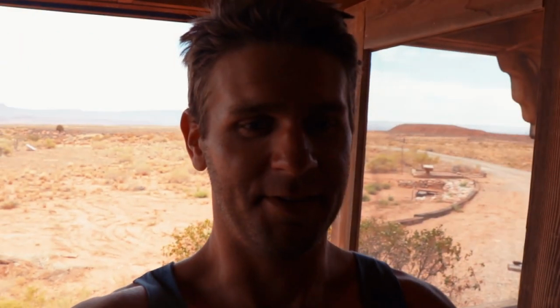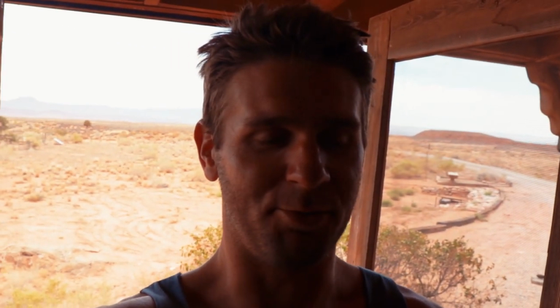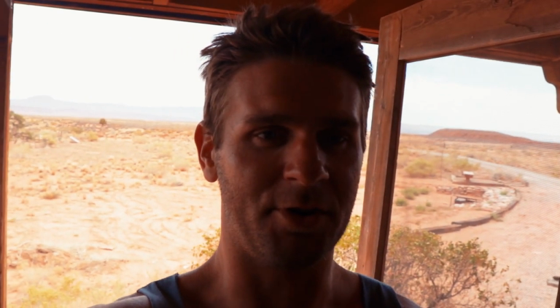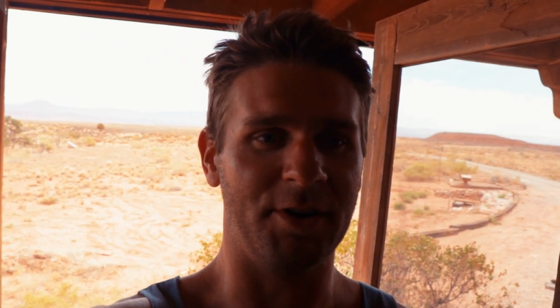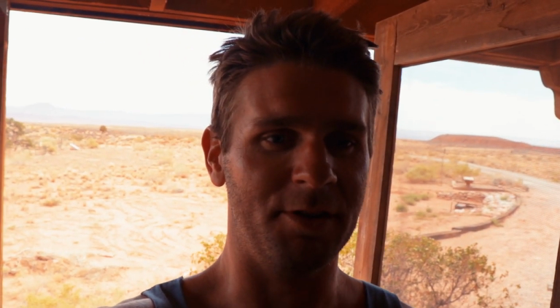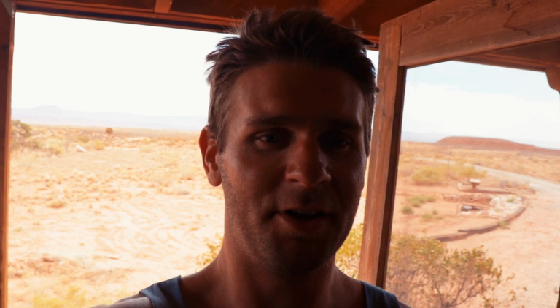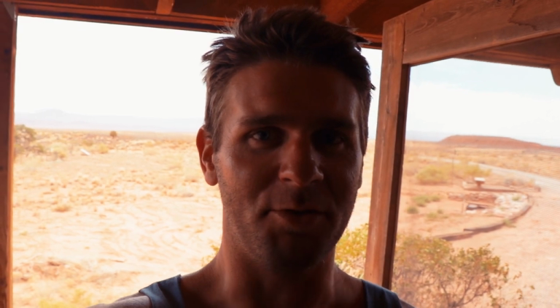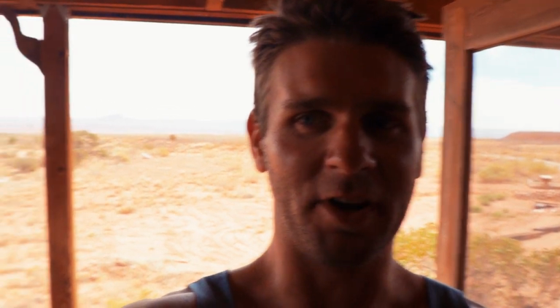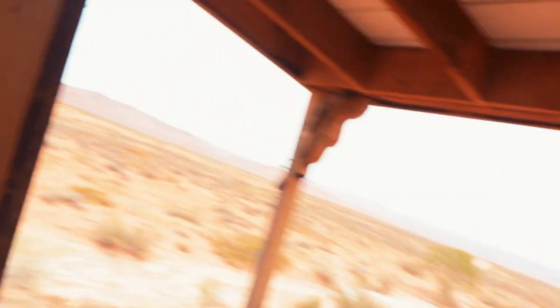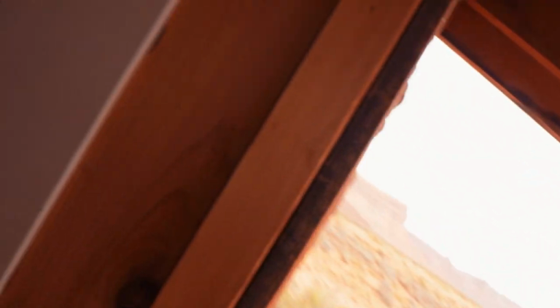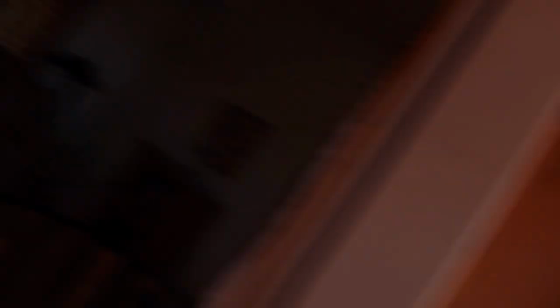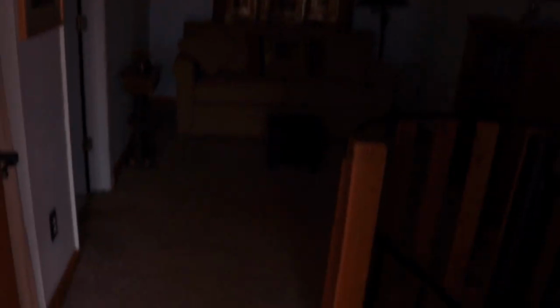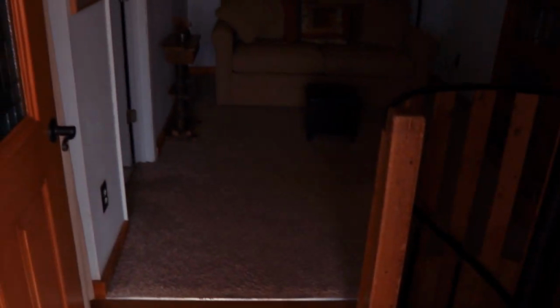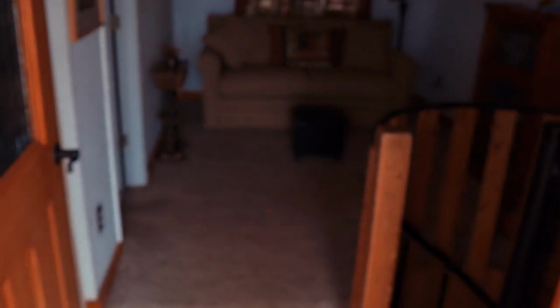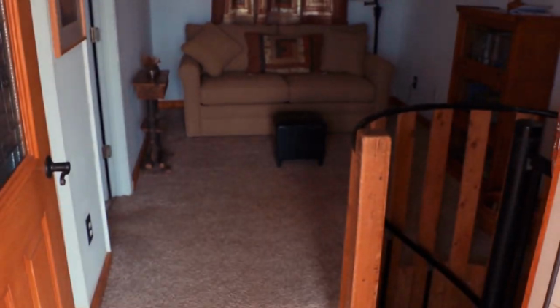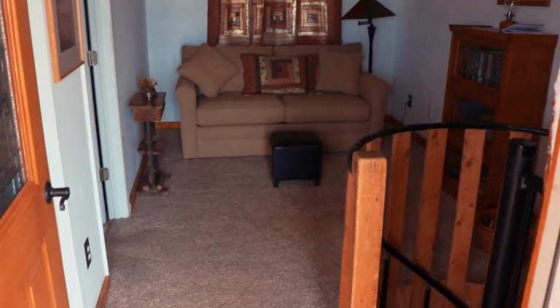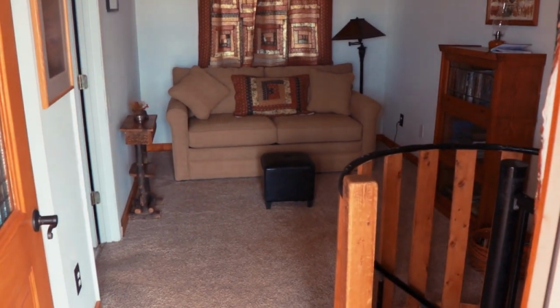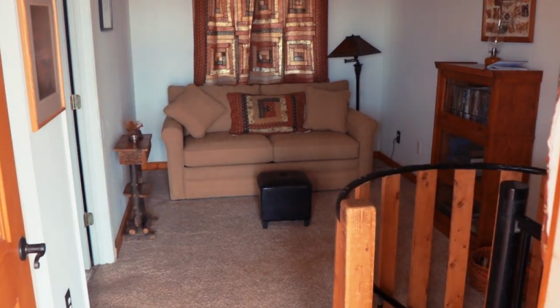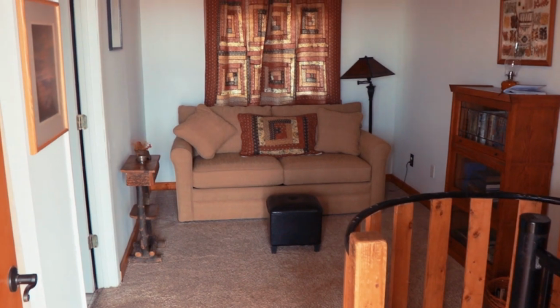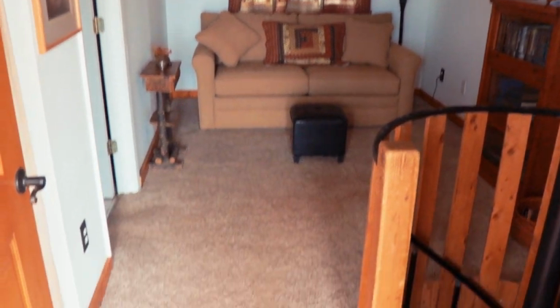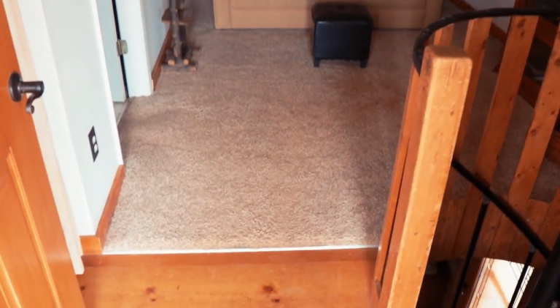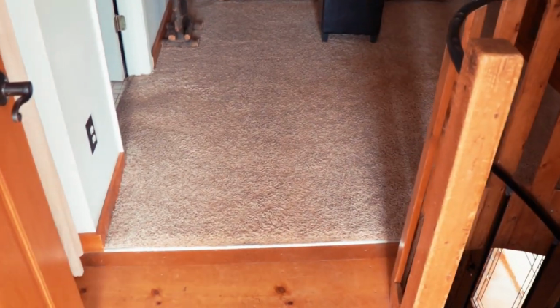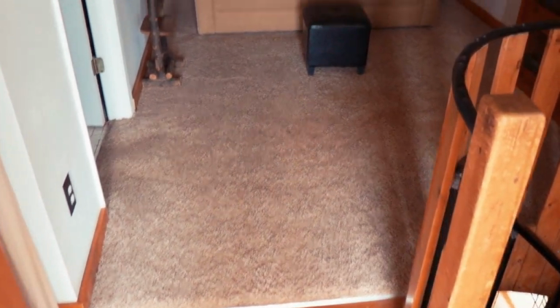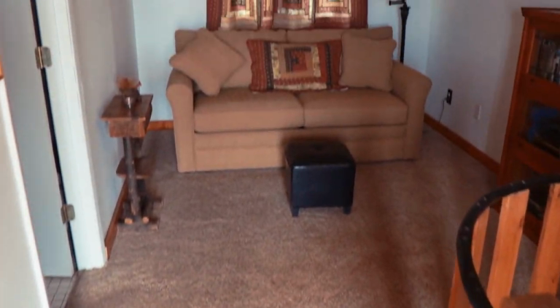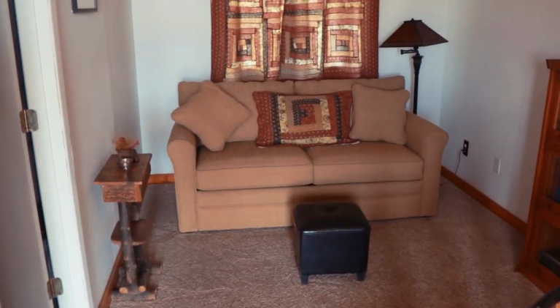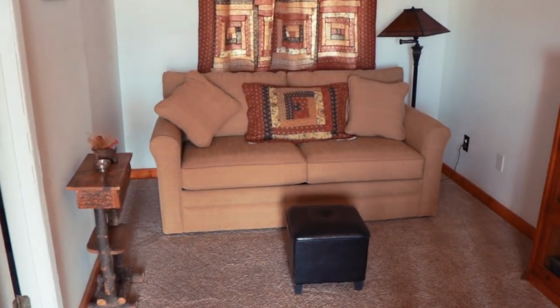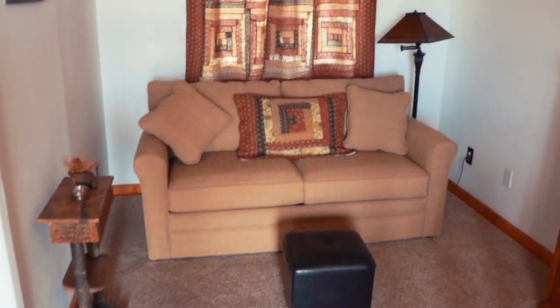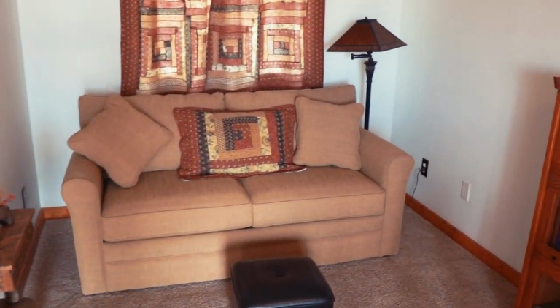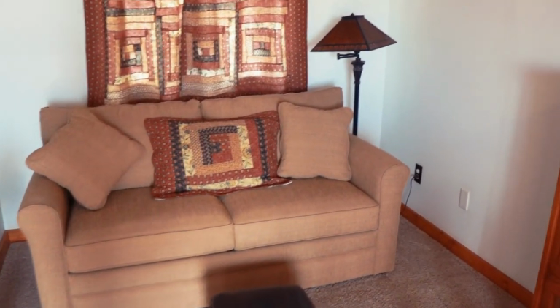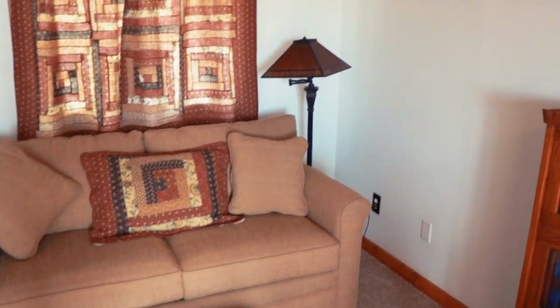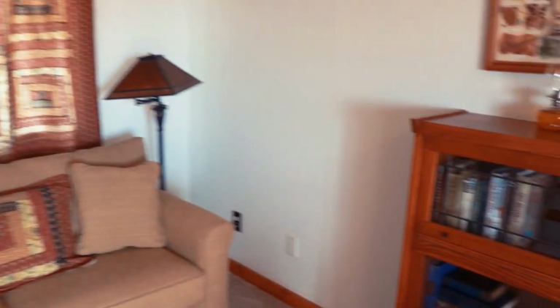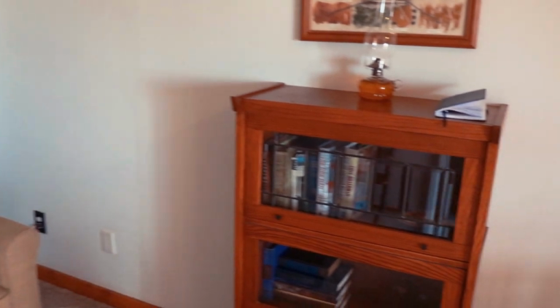This is what you are greeted with when you walk in. Check this out - look at this, fully furnished, nice lounge area. Very cool in here.